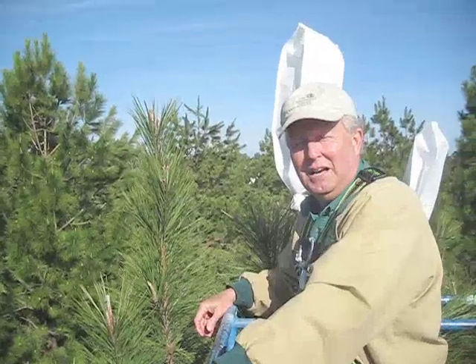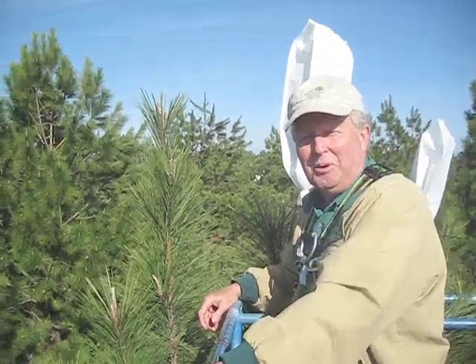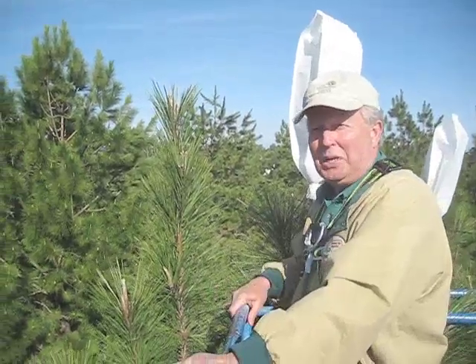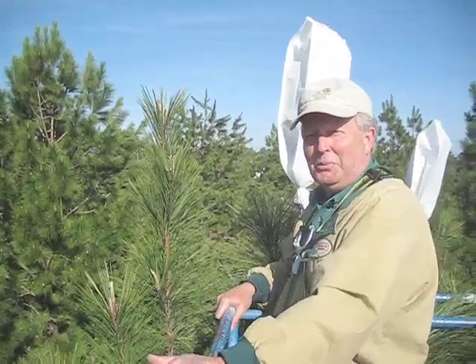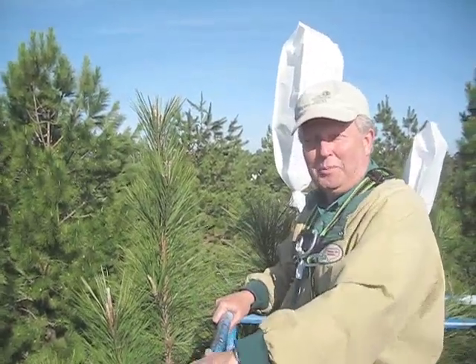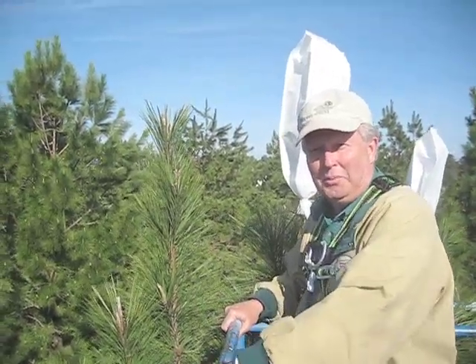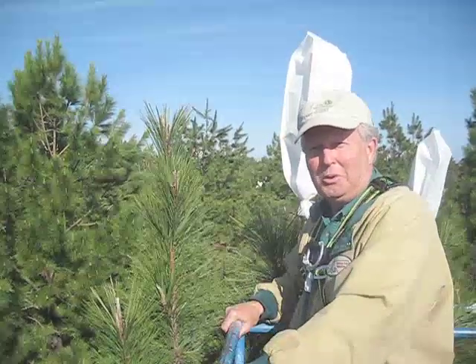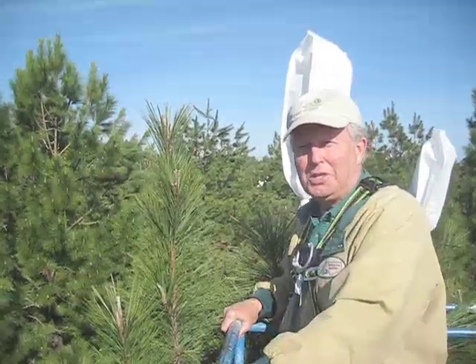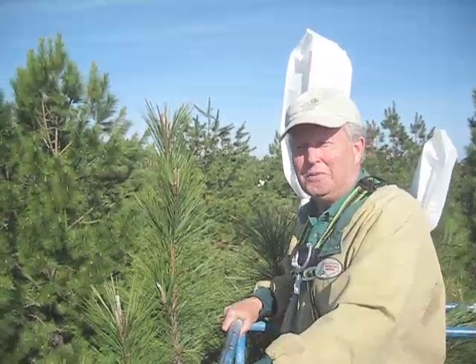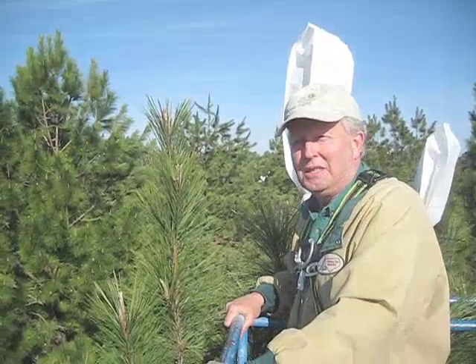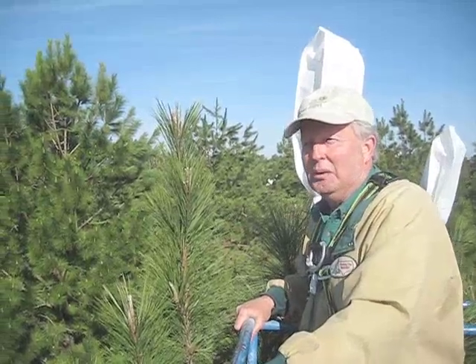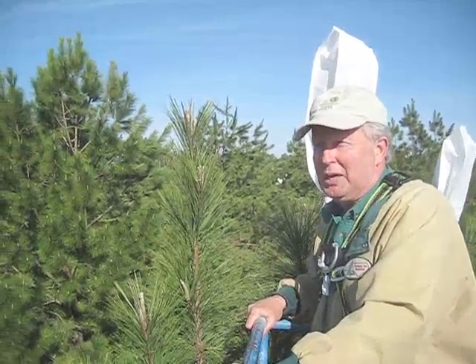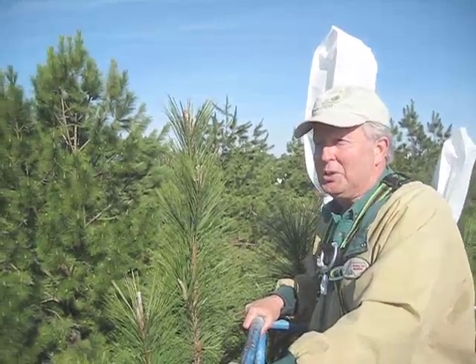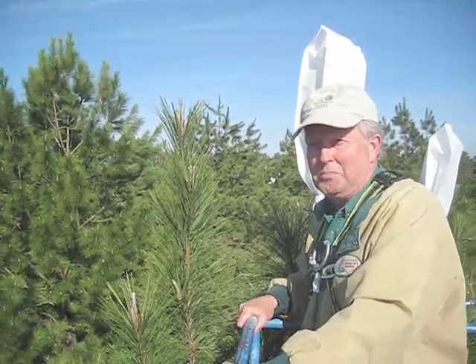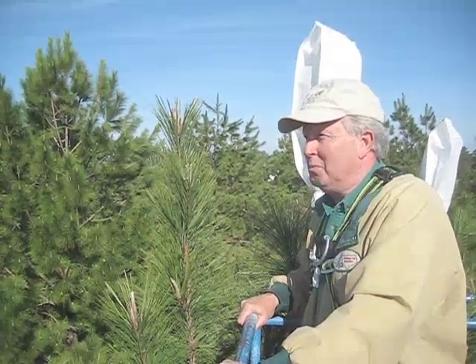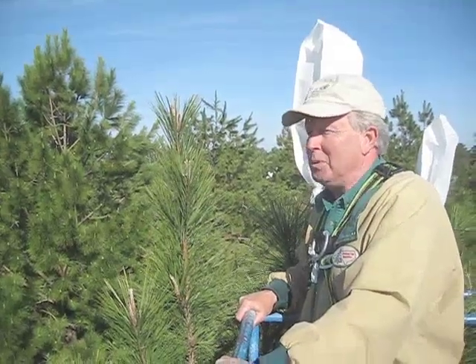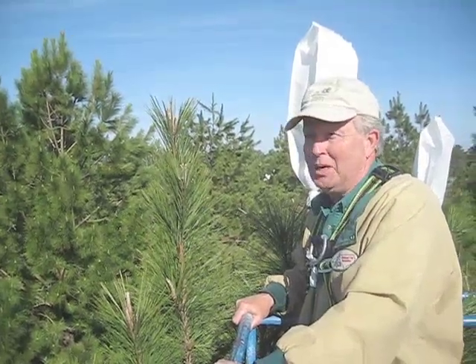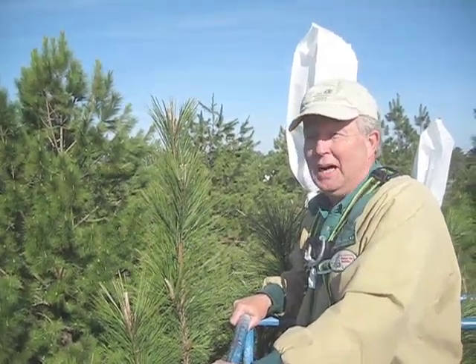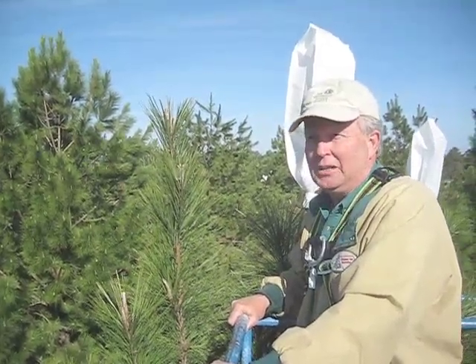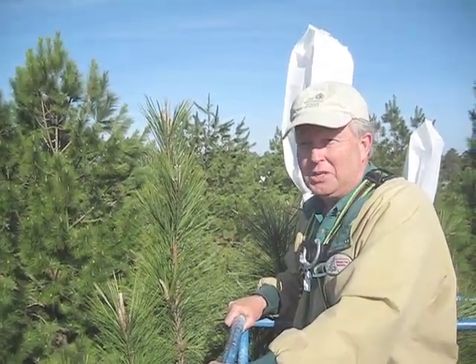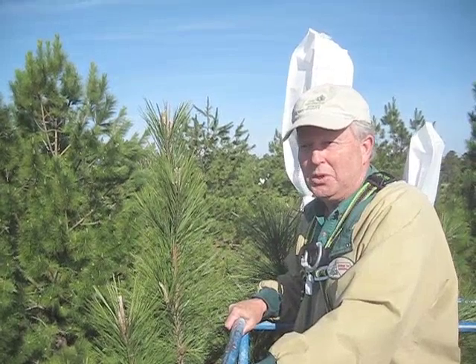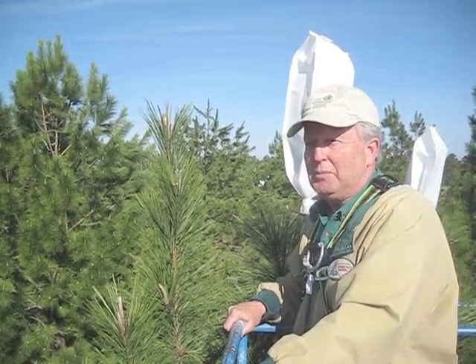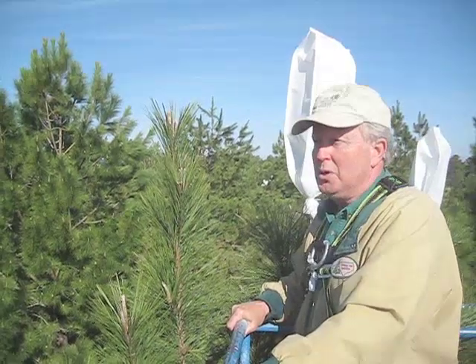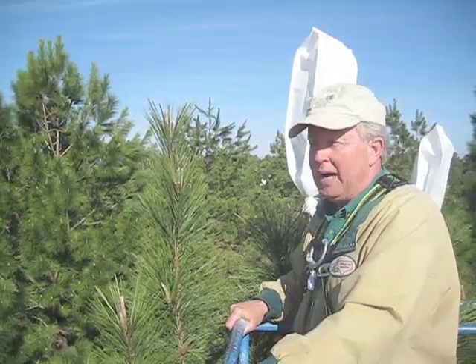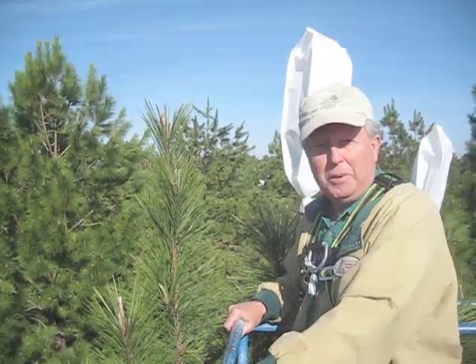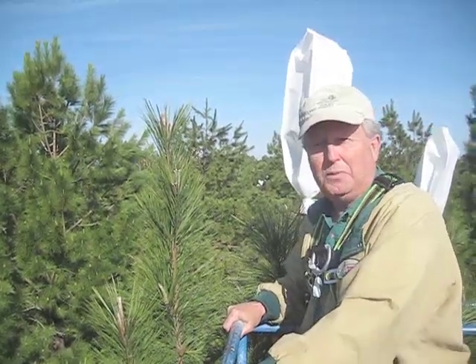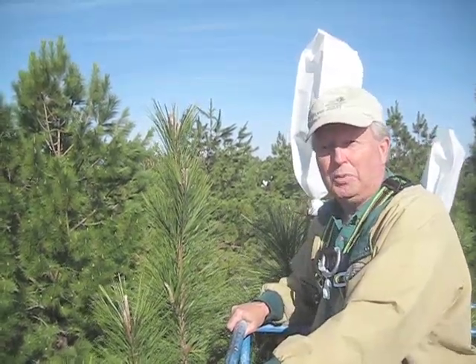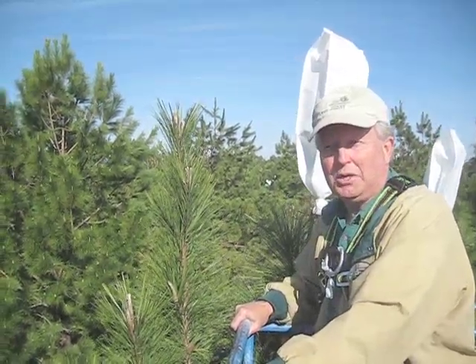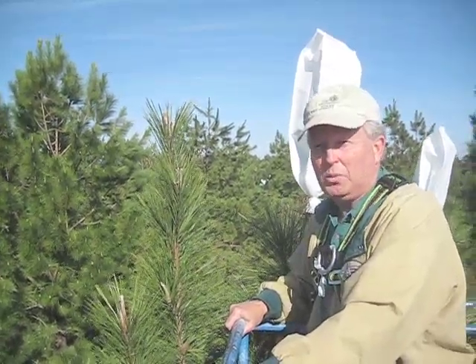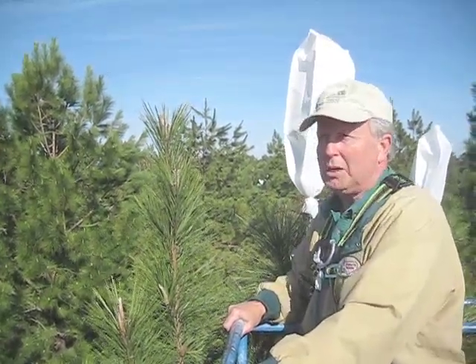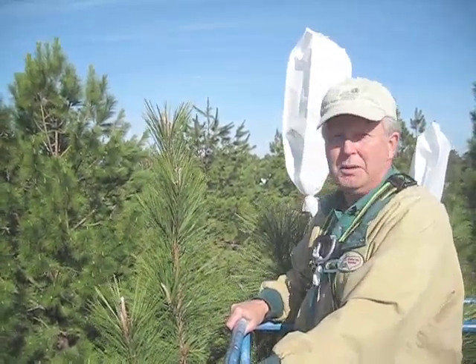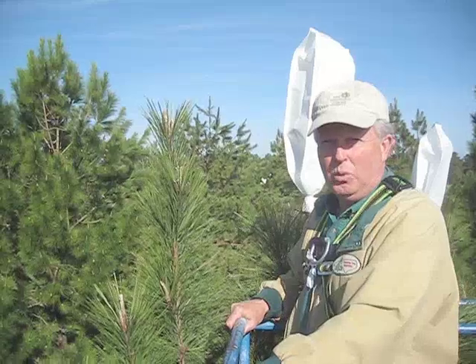Hi, good morning. I'm JB Jett with the Cooperity Tree Improvement Program at NC State University. We're in South Georgia on this beautiful spring morning at the Arrowhead Seed Orchard, doing some bagging in preparation for controlled pollination work, which will take place in about a week.